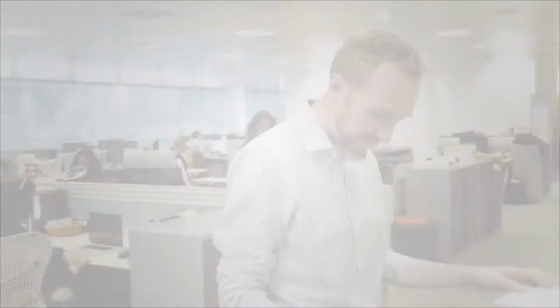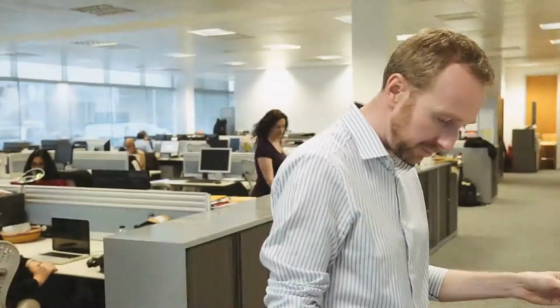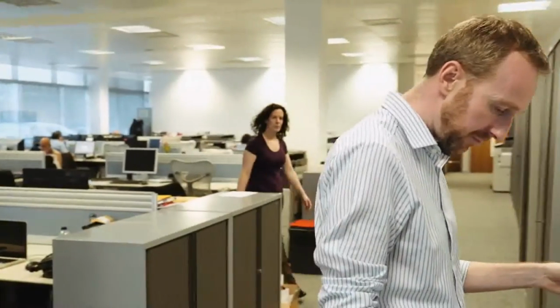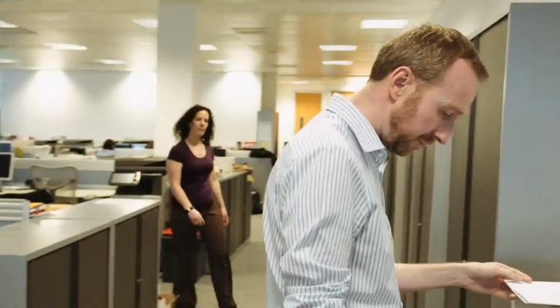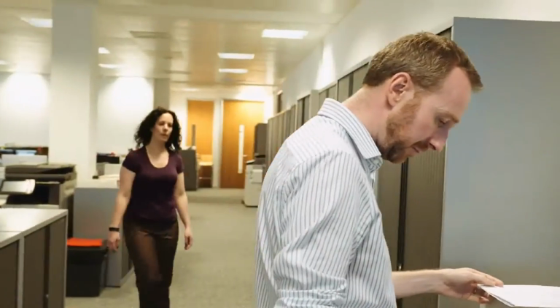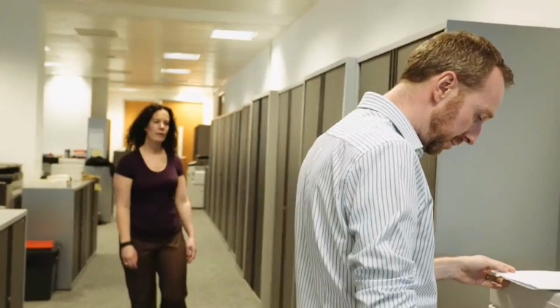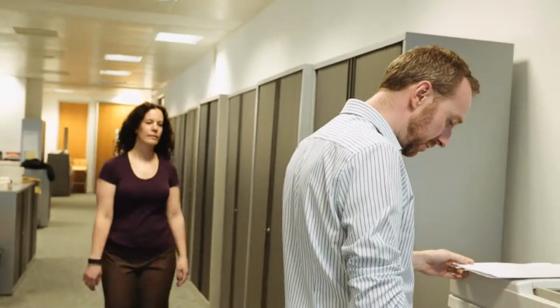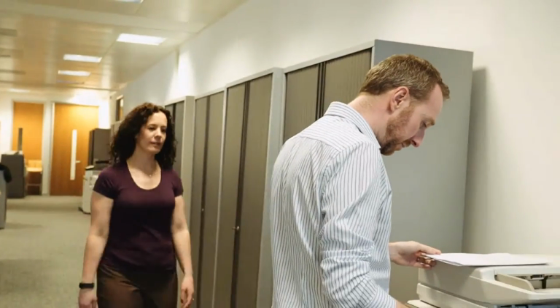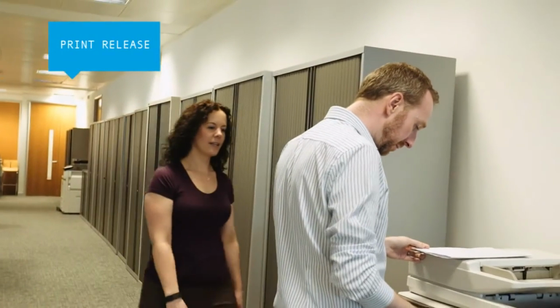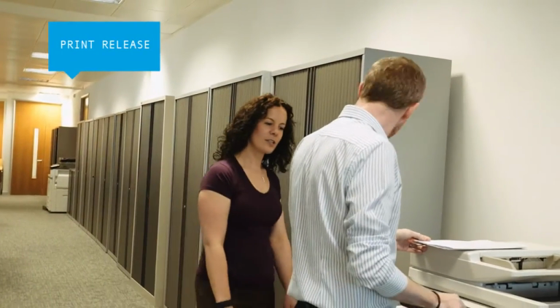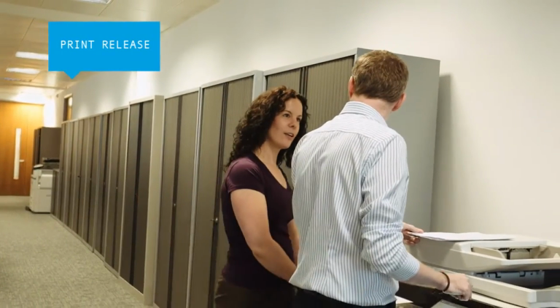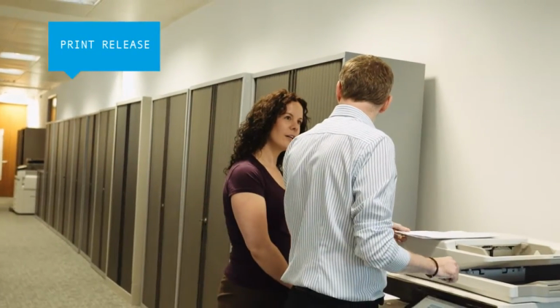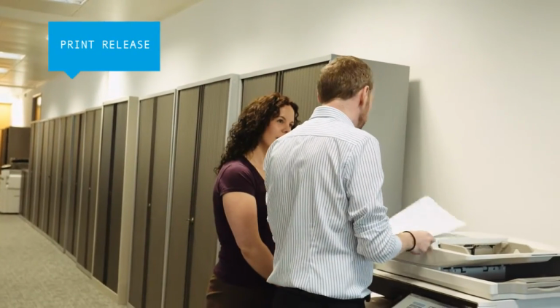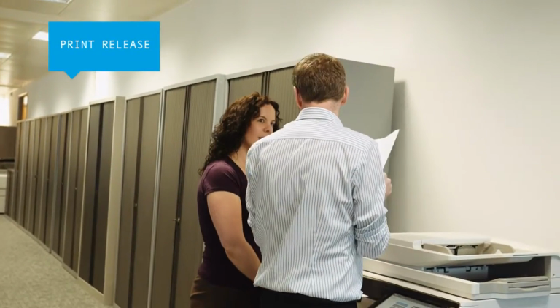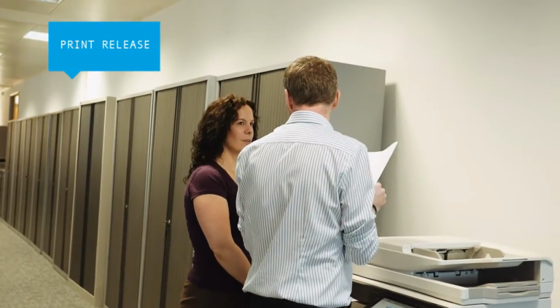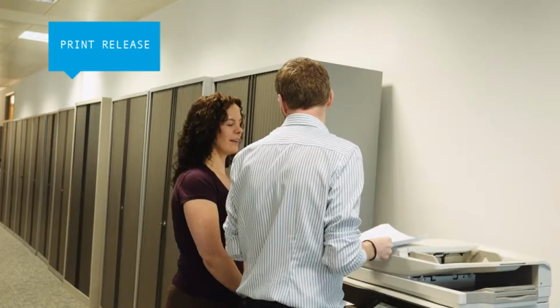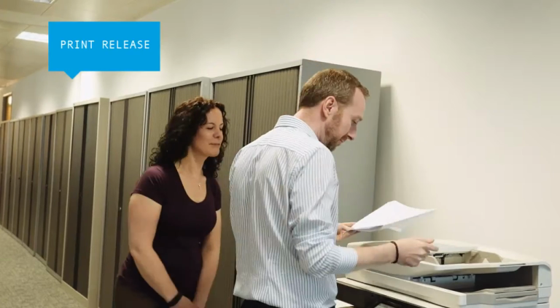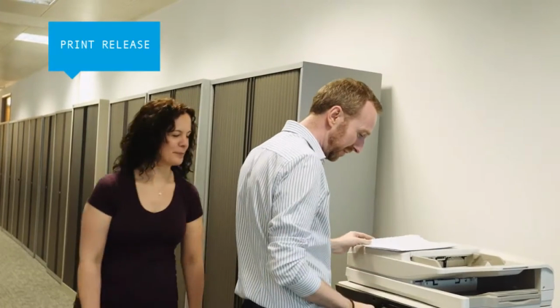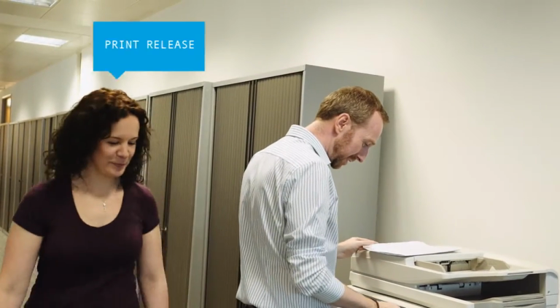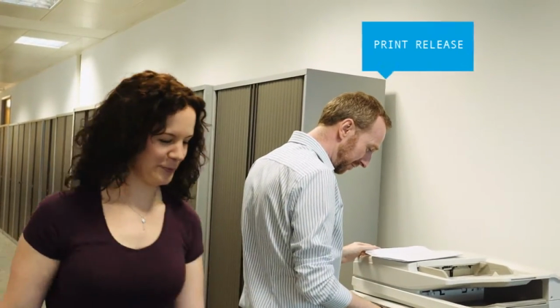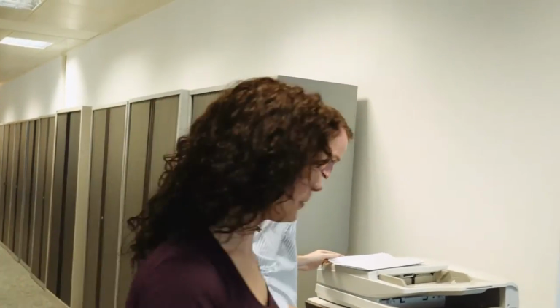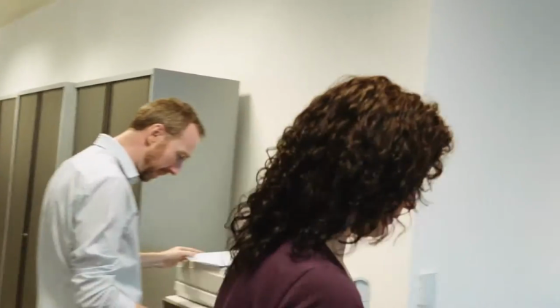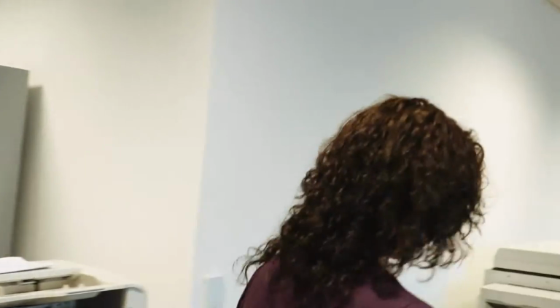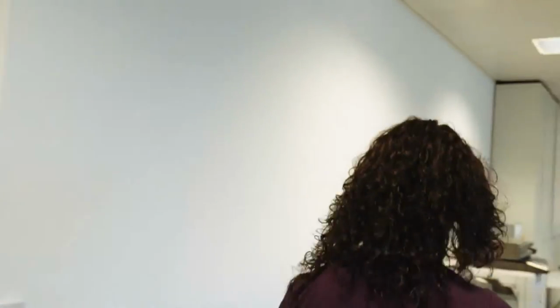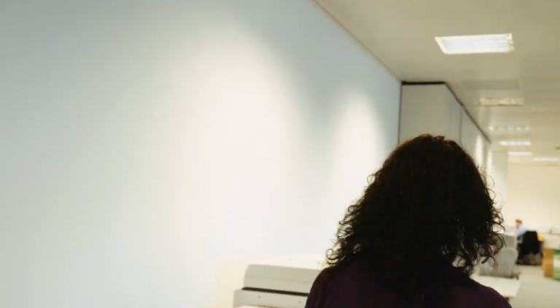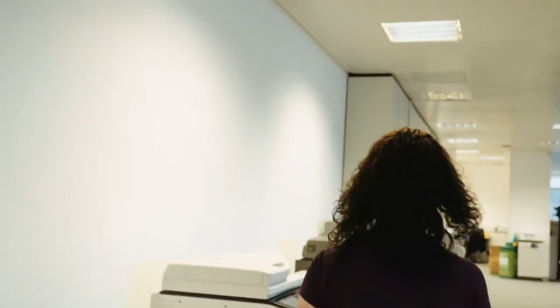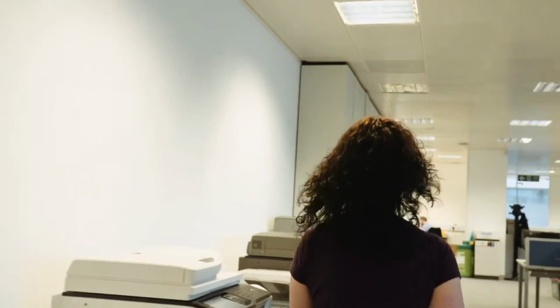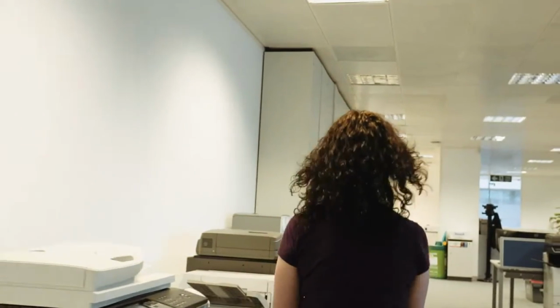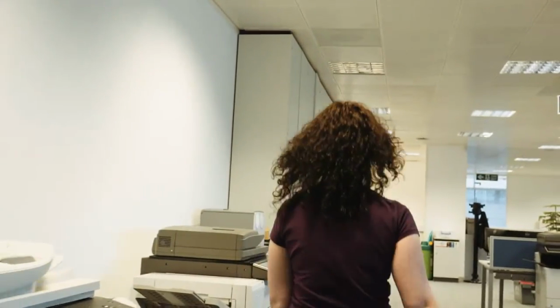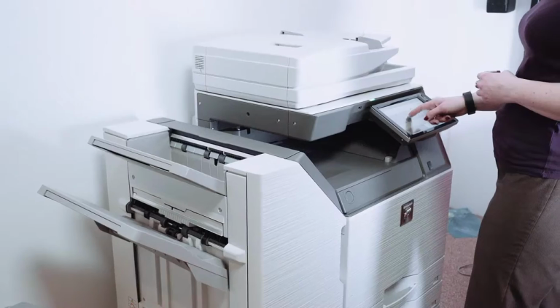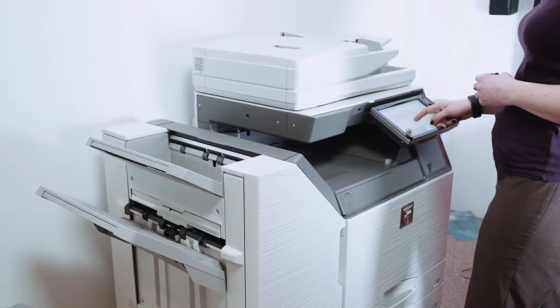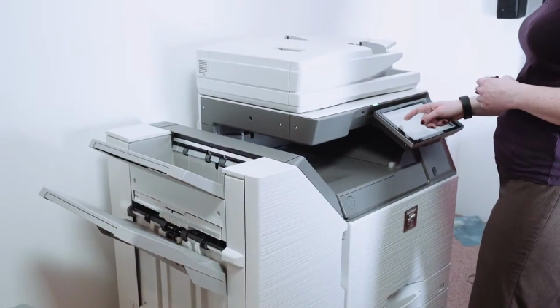Sharp's new MFPs all have pull printing capabilities that let you output documents from up to five MFPs on the same network. So if one is in use, you can simply release the job from another MFP without having to wait or risk leaving your documents unattended.